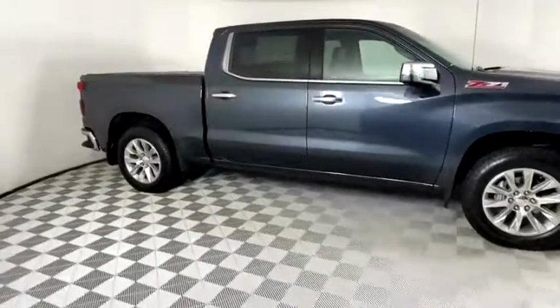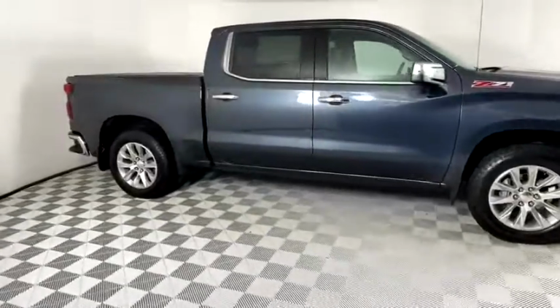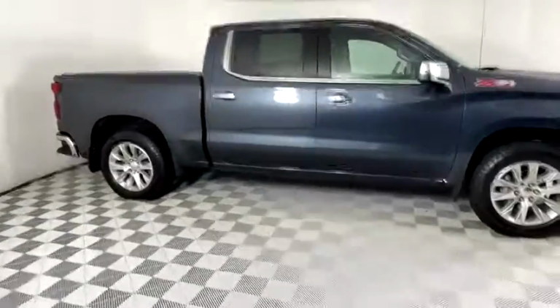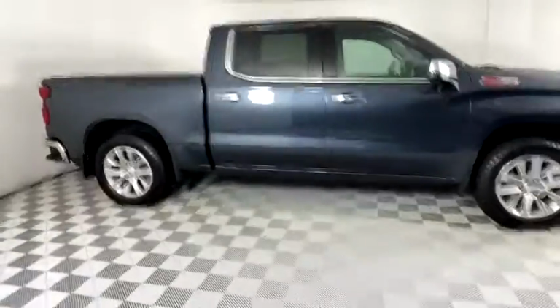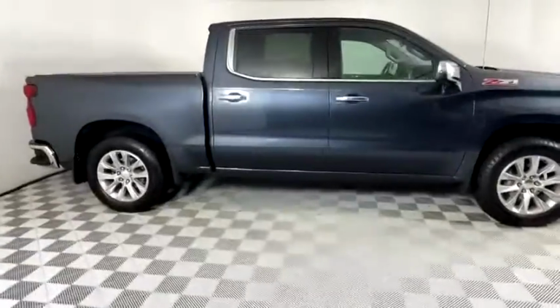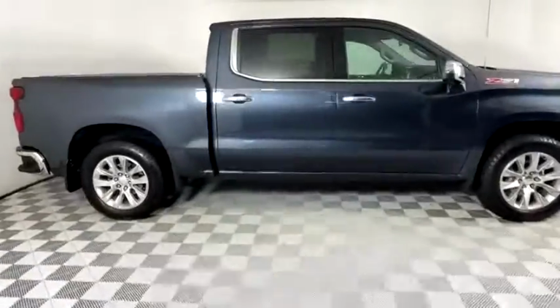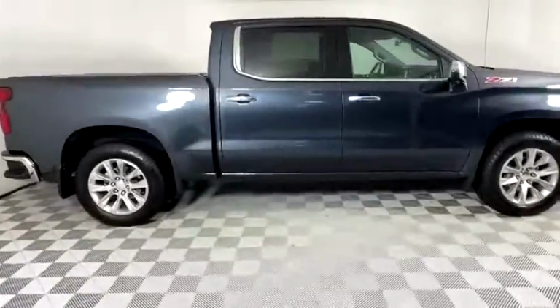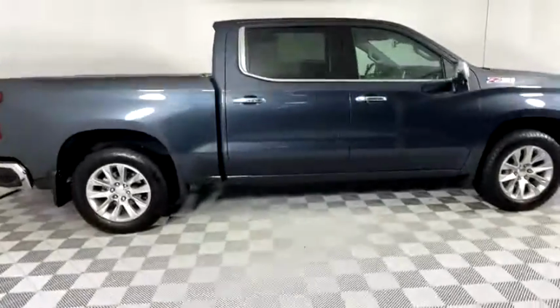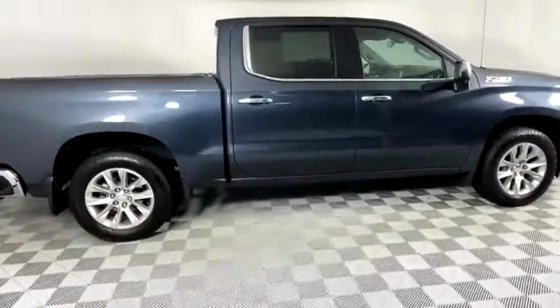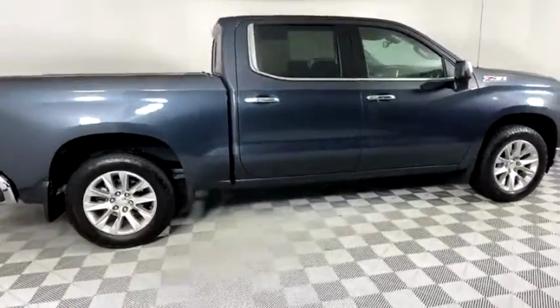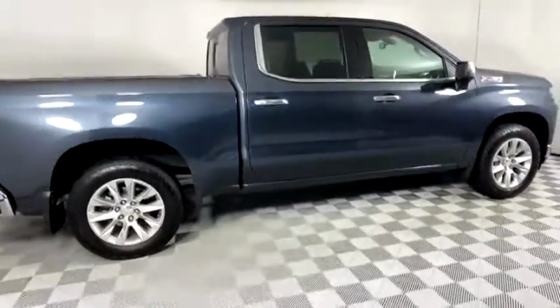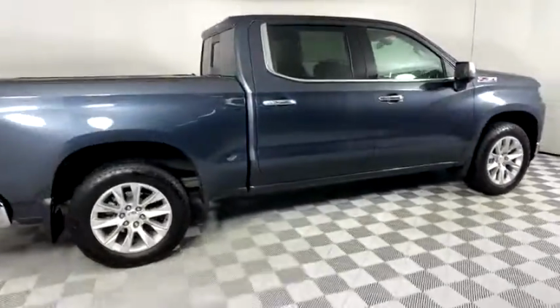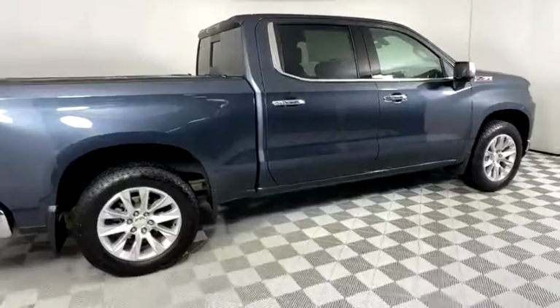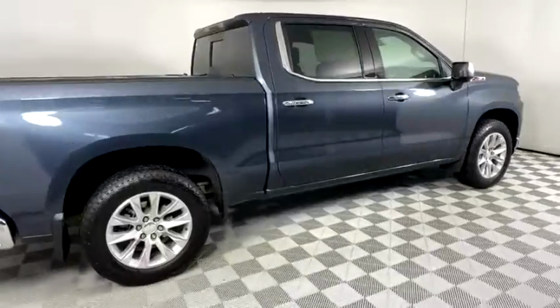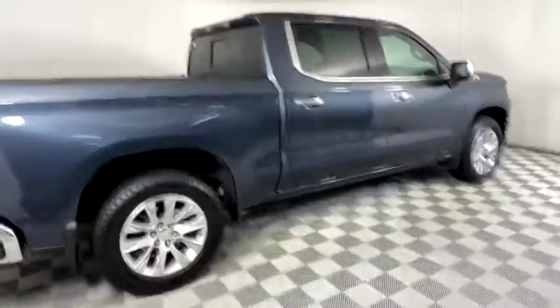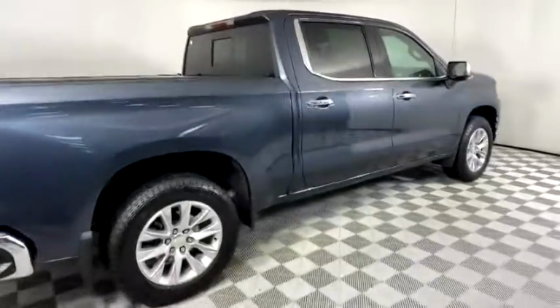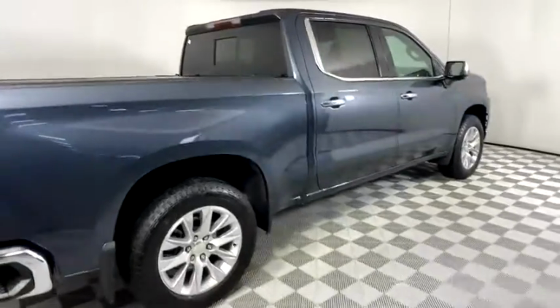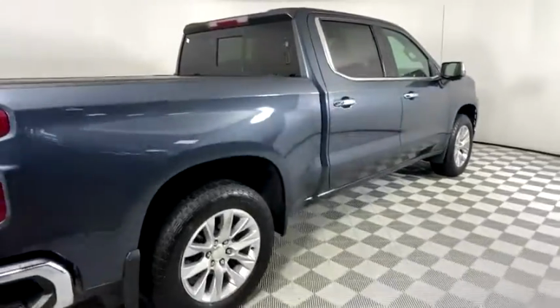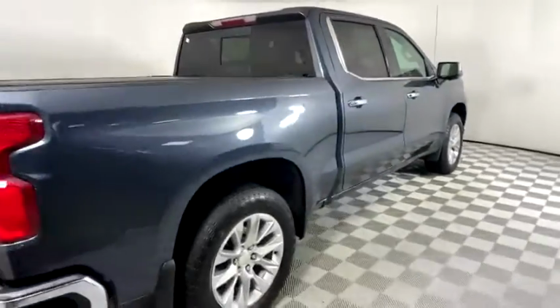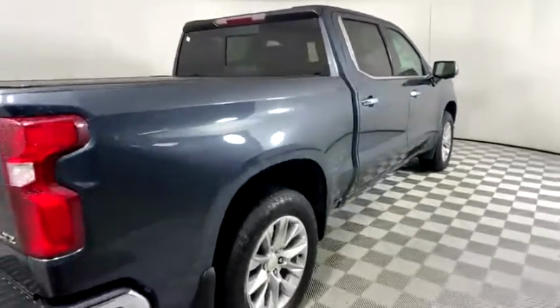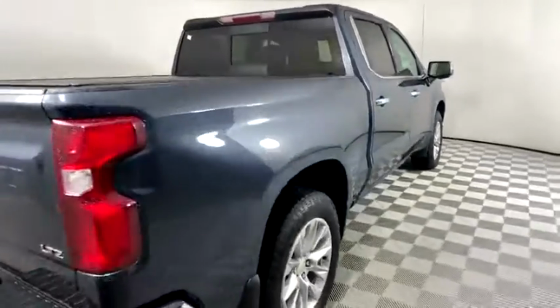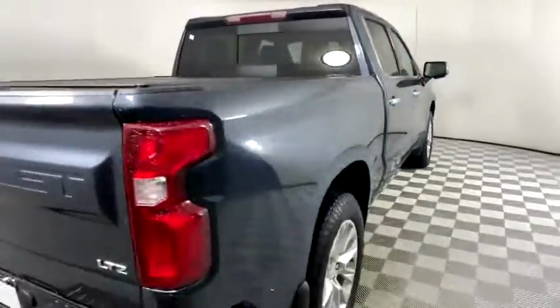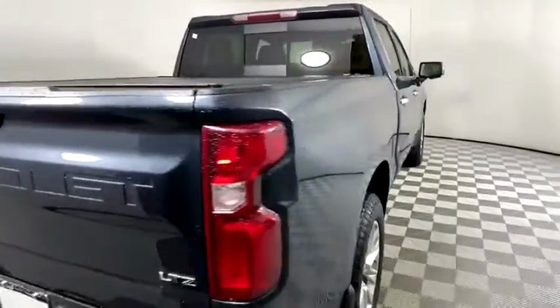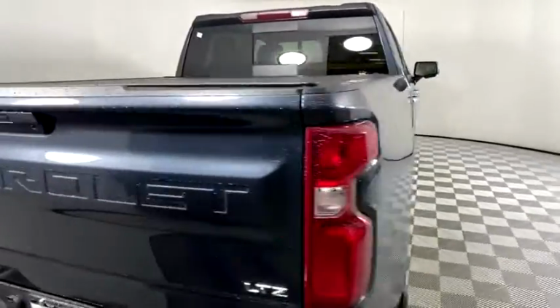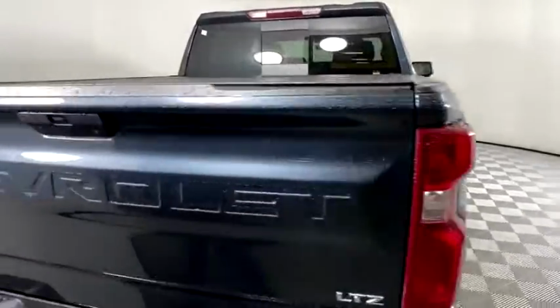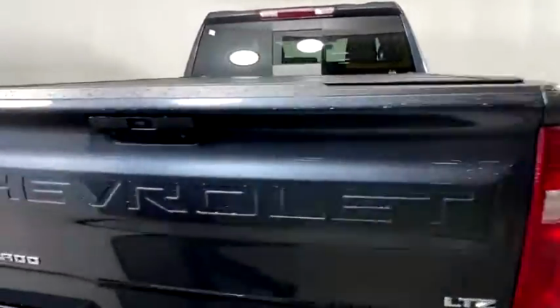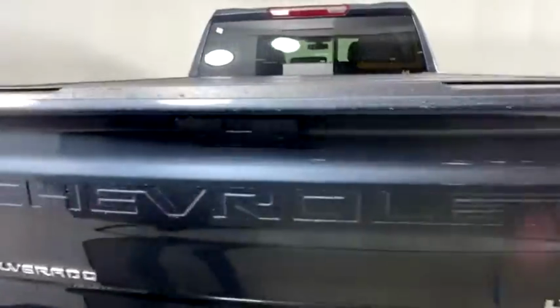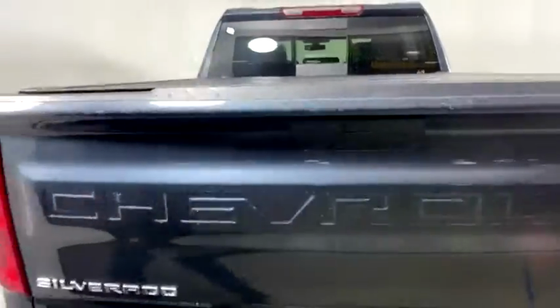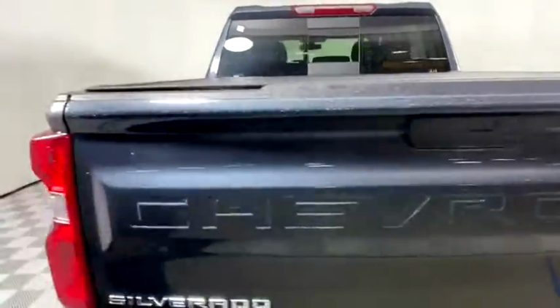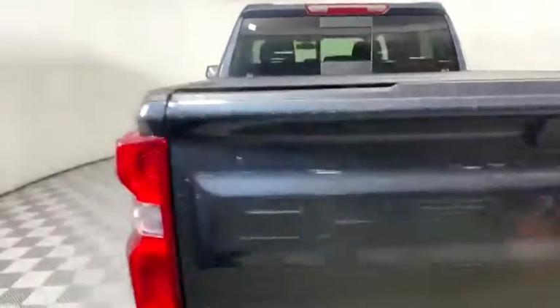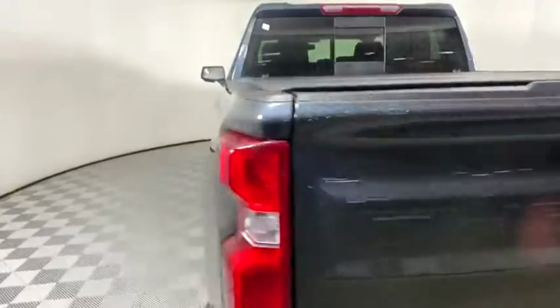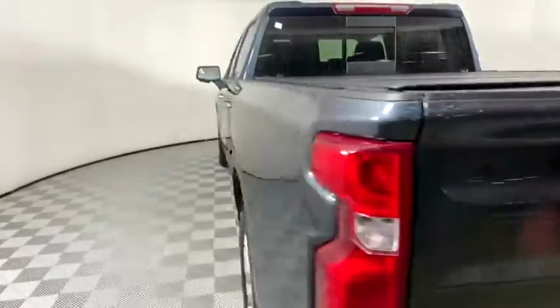The impressive interior is simply another reason that the Chevy Silverado is a top choice among truck buyers. This vehicle has less than 10,000 miles.